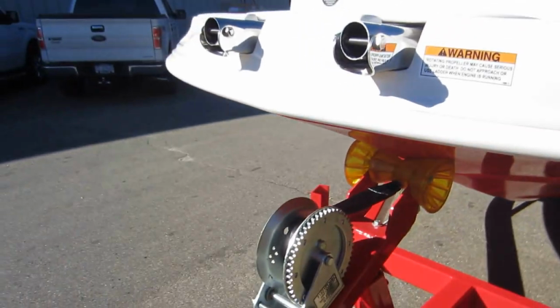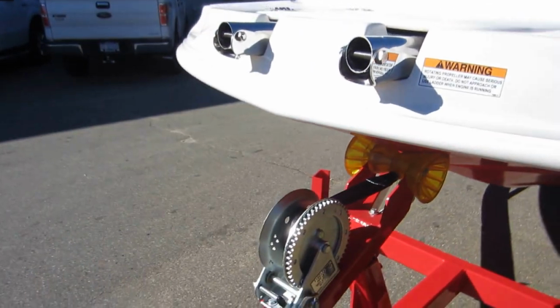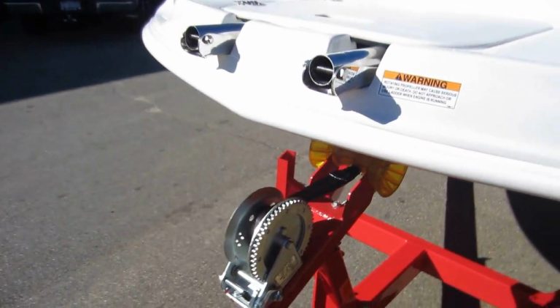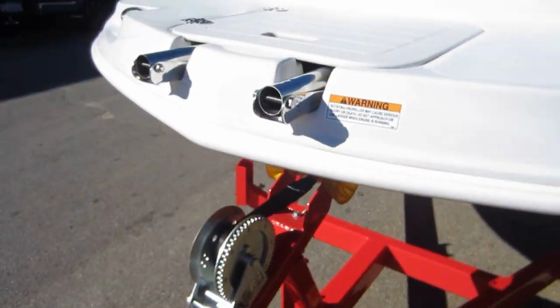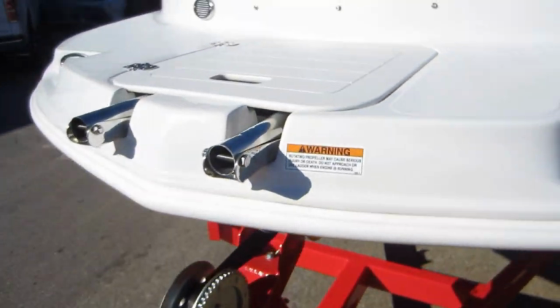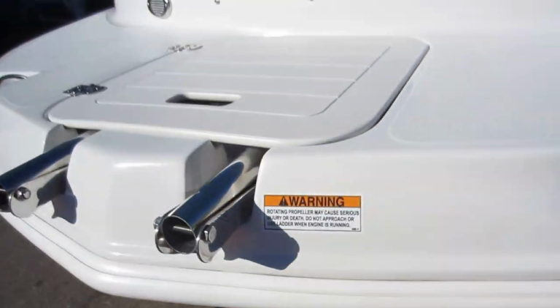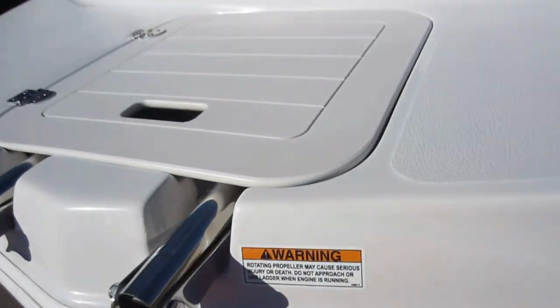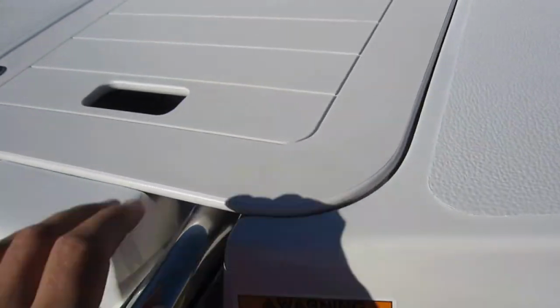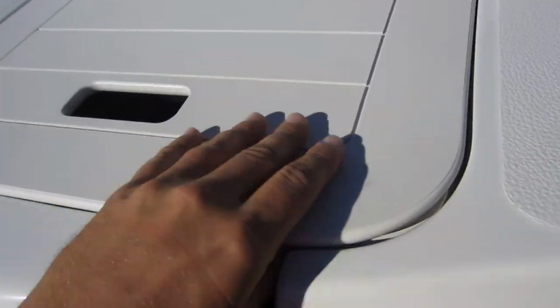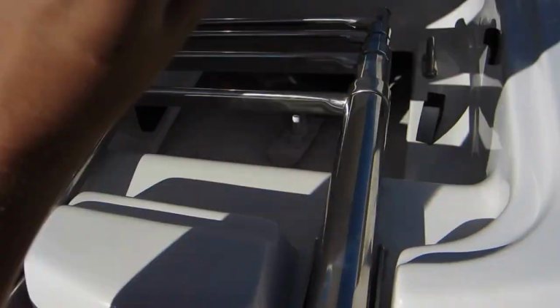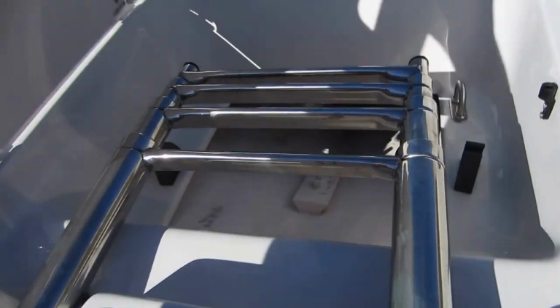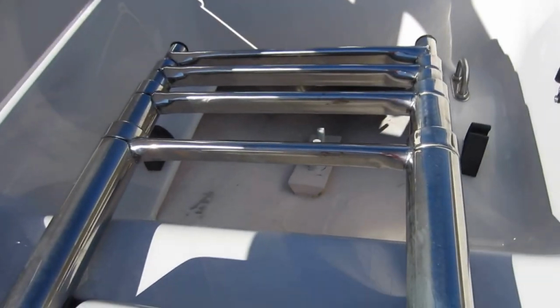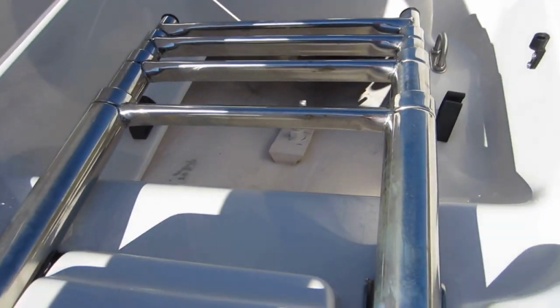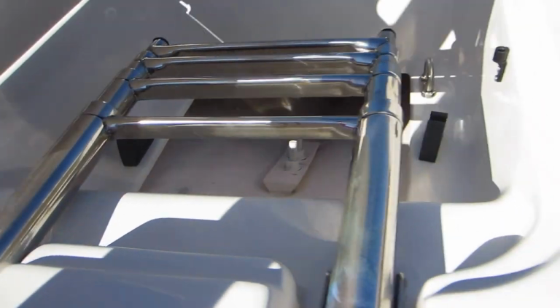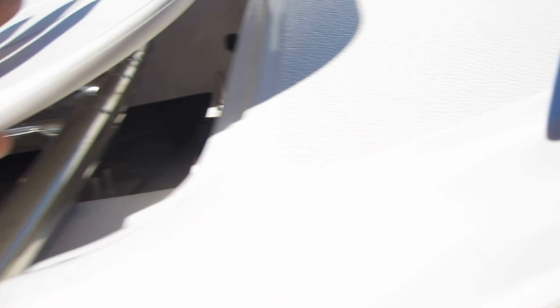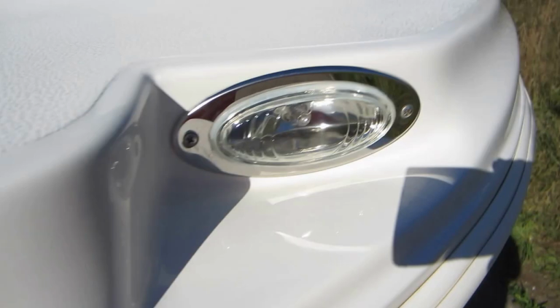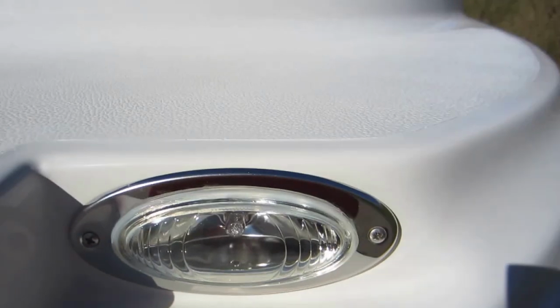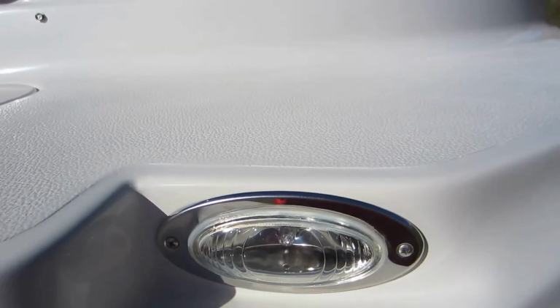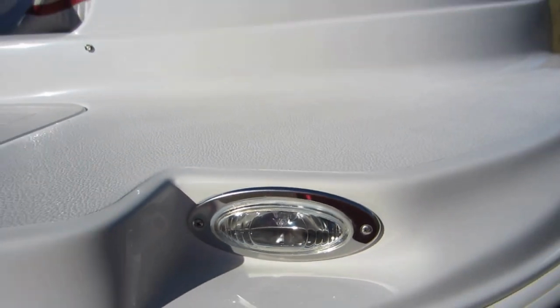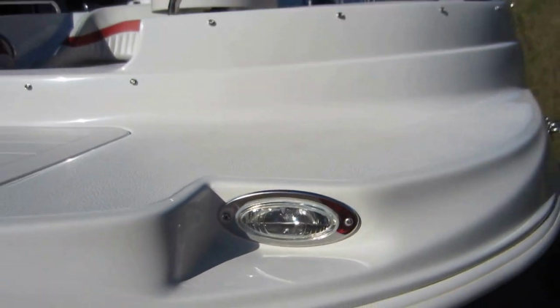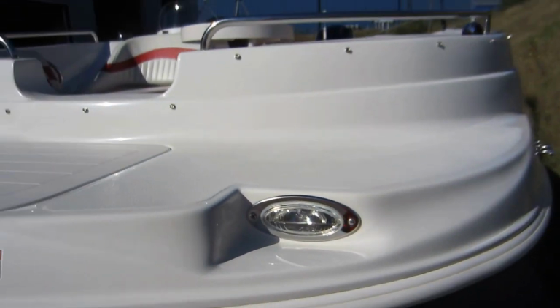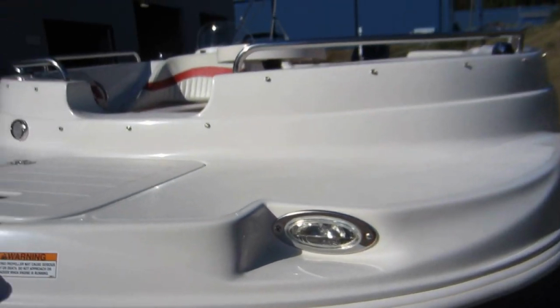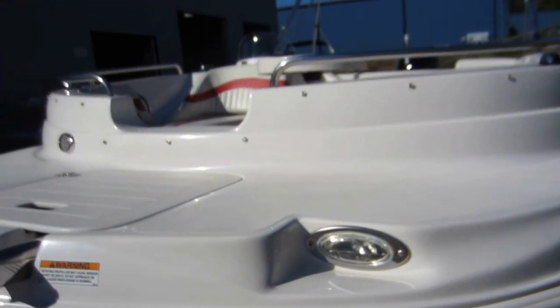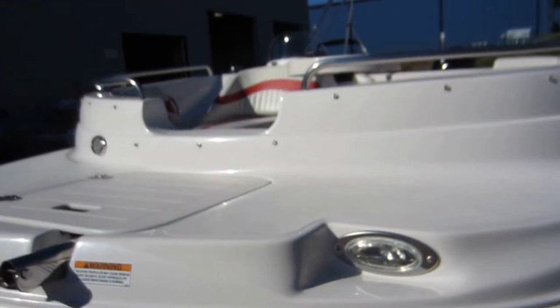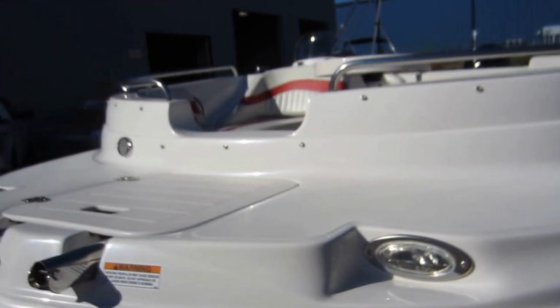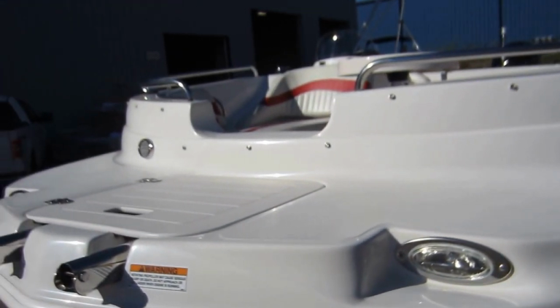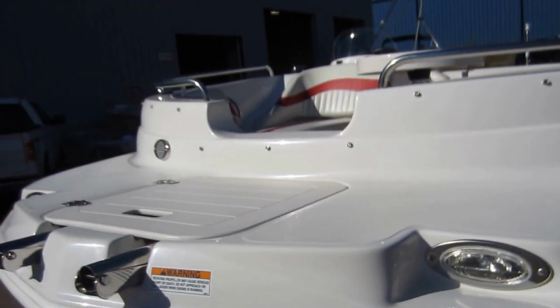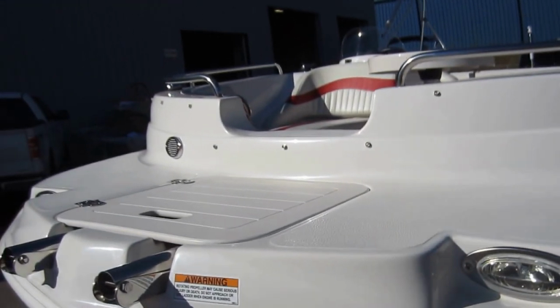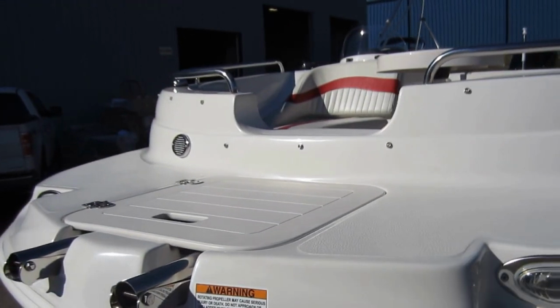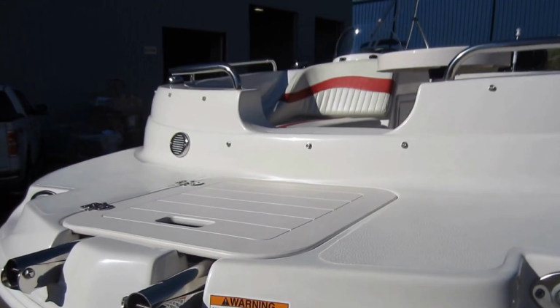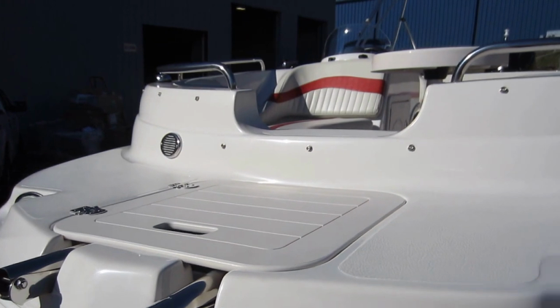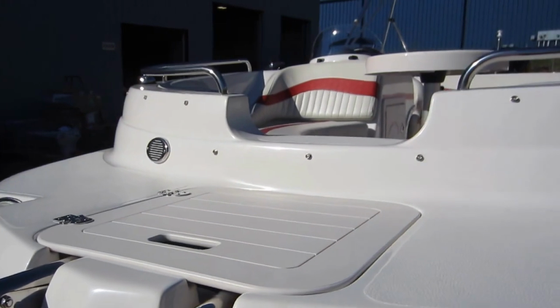It has a bow boarding ladder and swim deck — a four-step ladder. It has recessed docking lights.